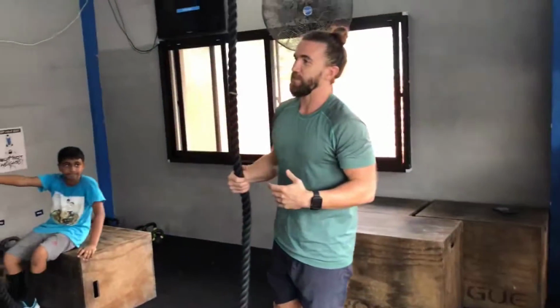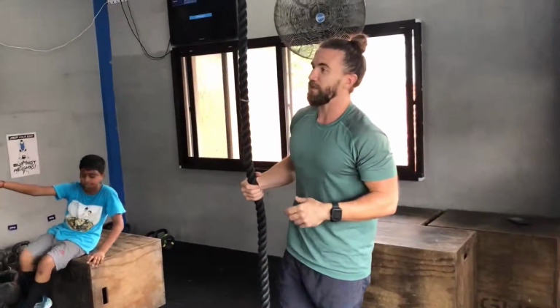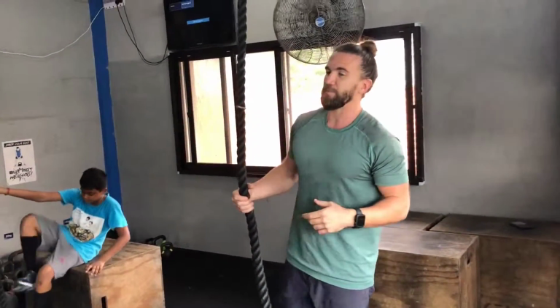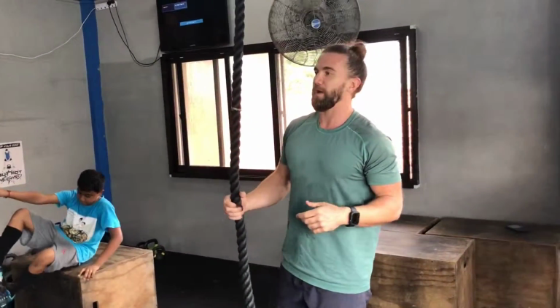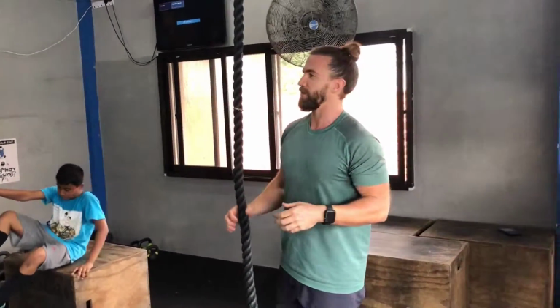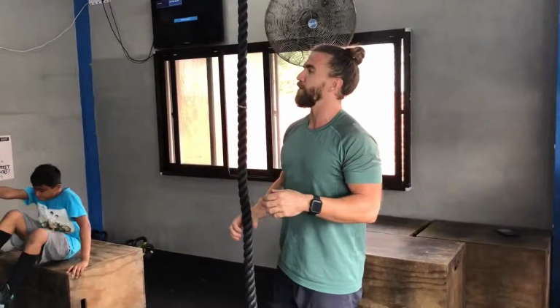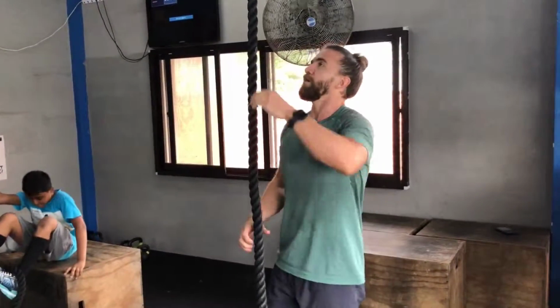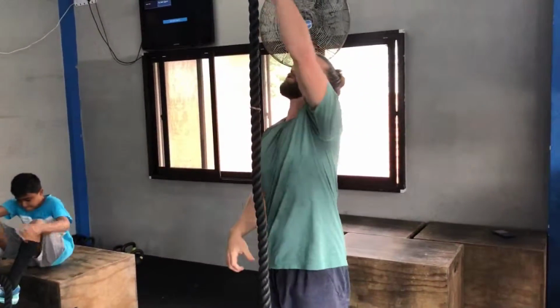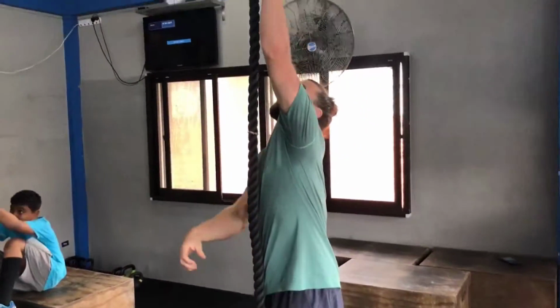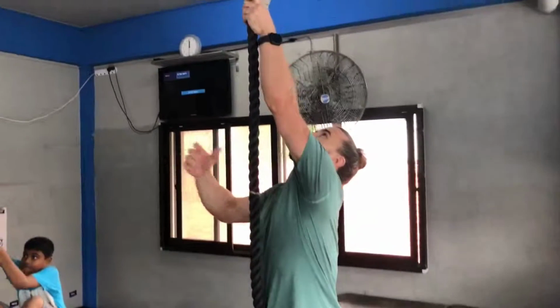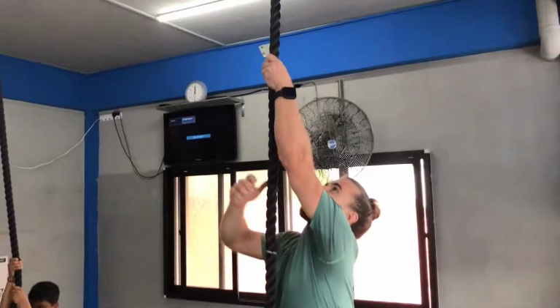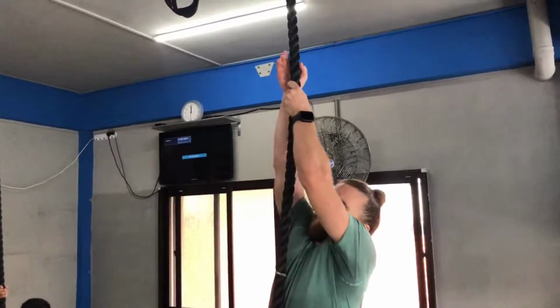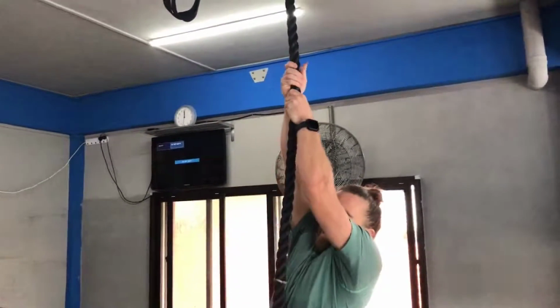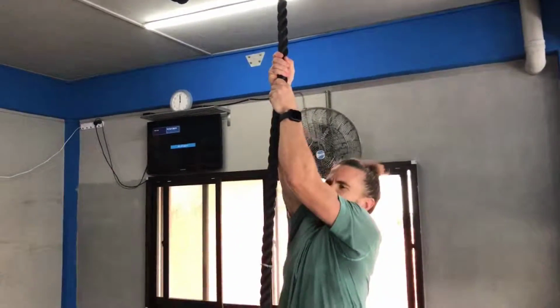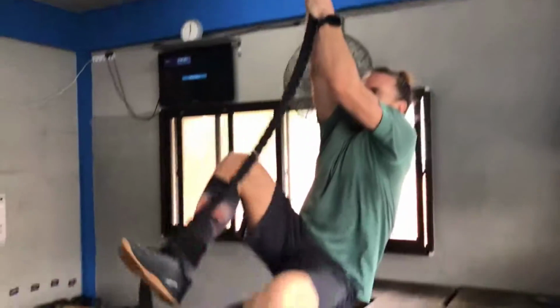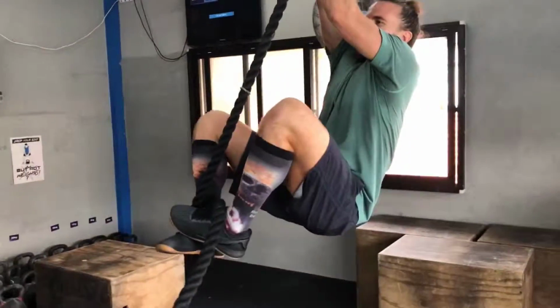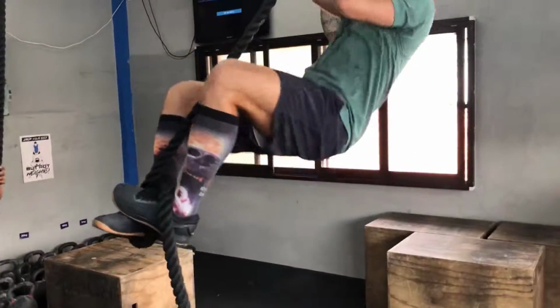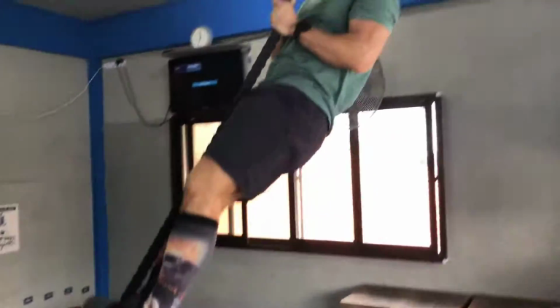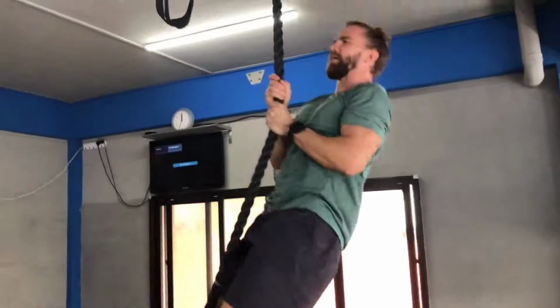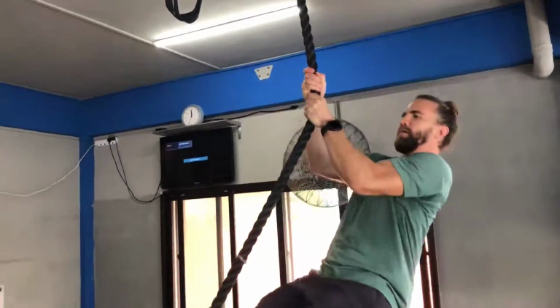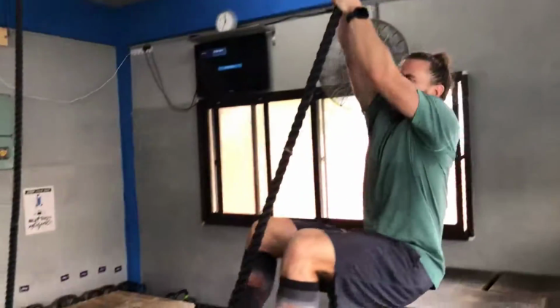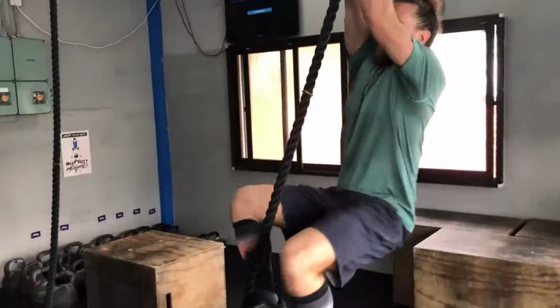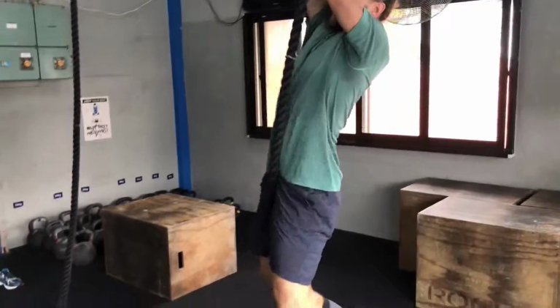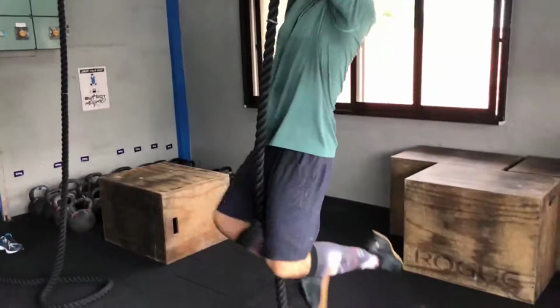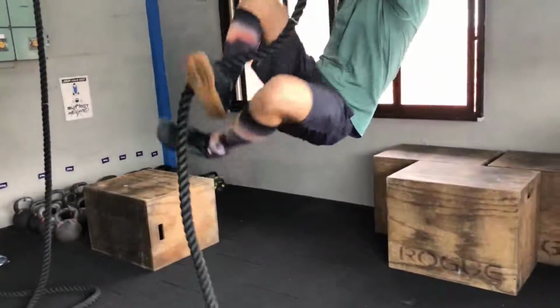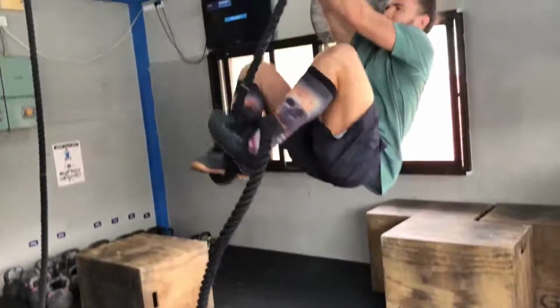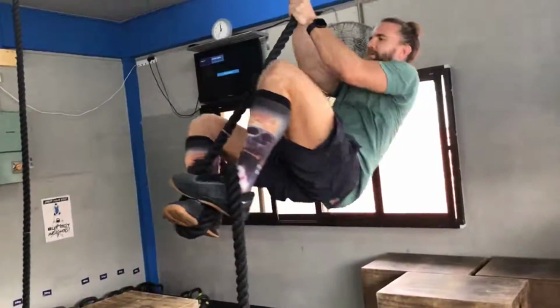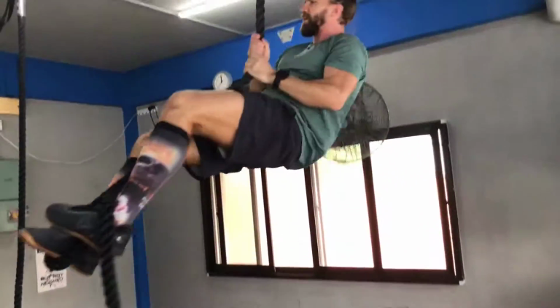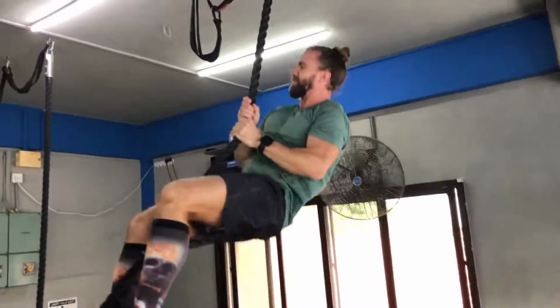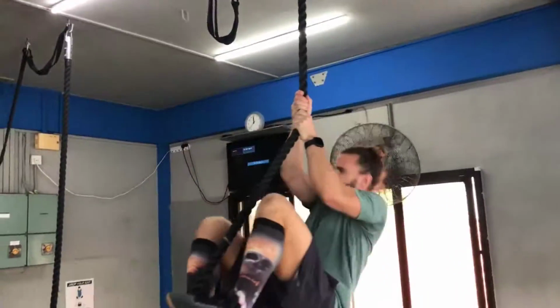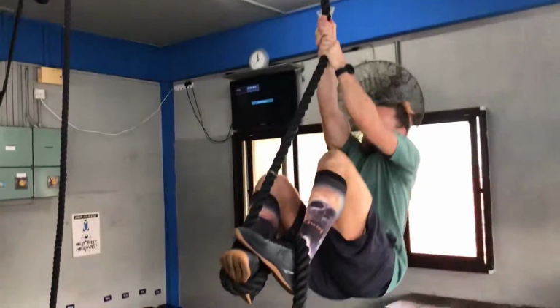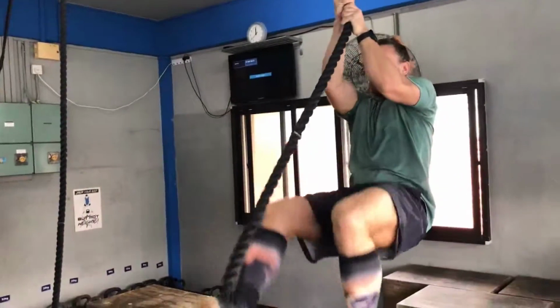As you get good at this, some of the practice we can do is: hang, grab, stand — hang, grab, stand — stuff like that.